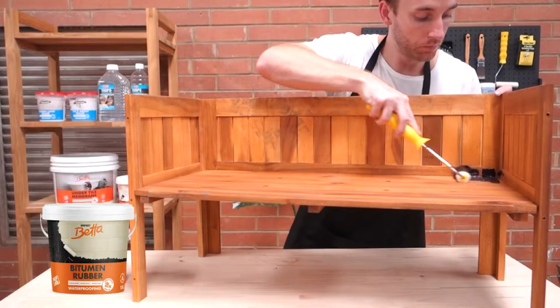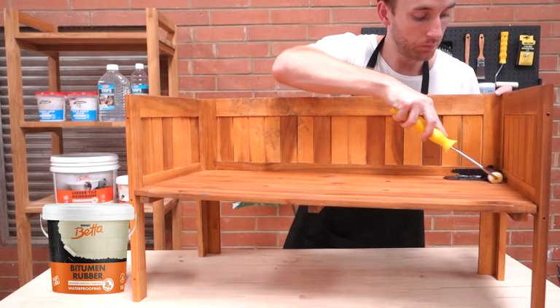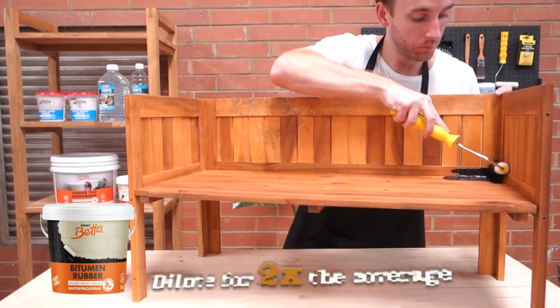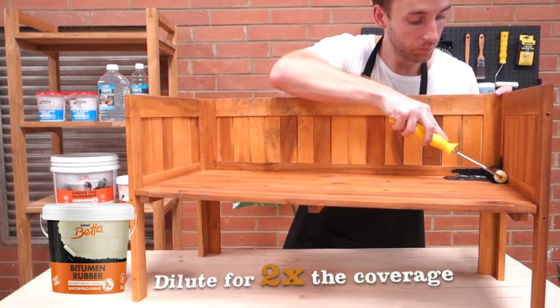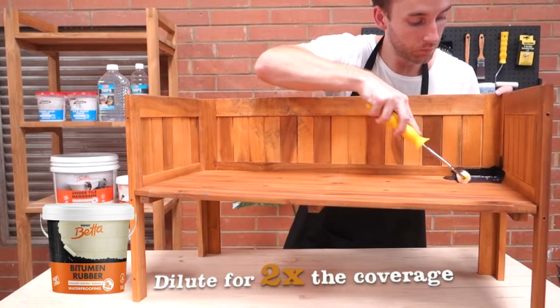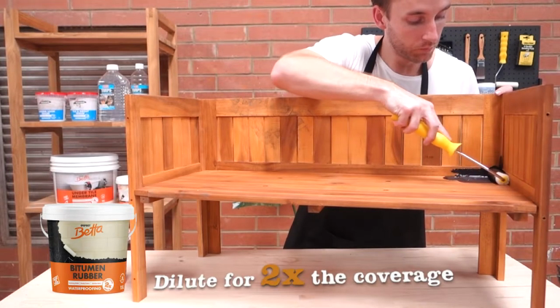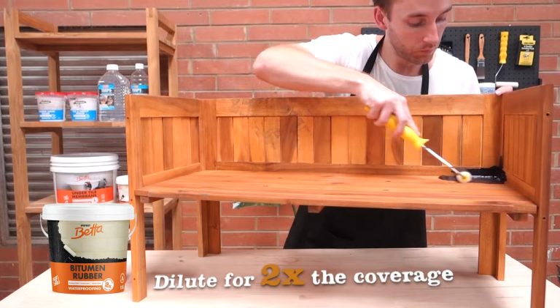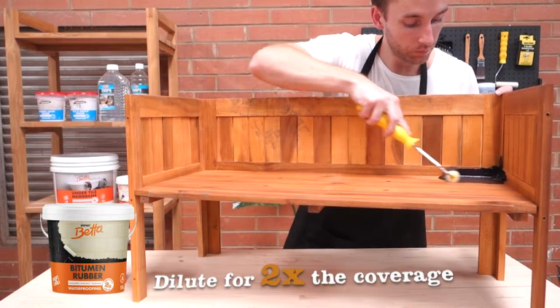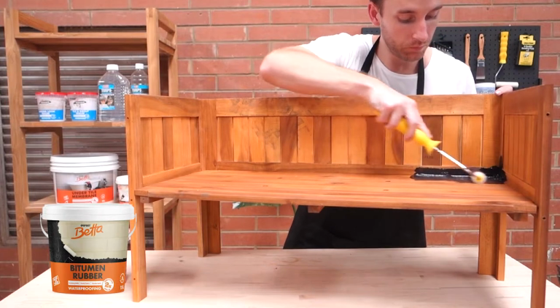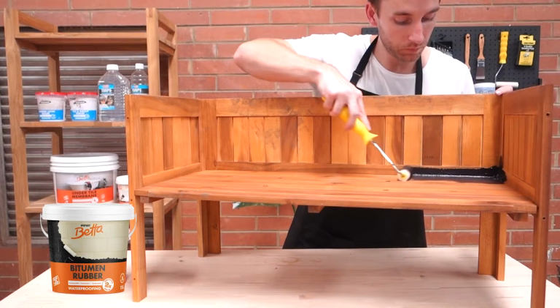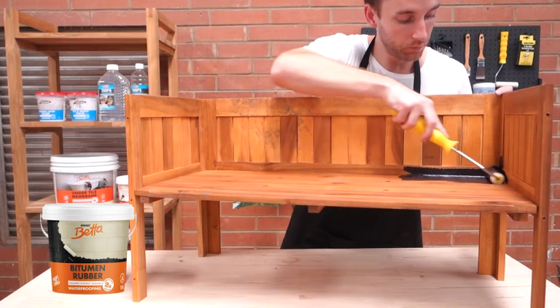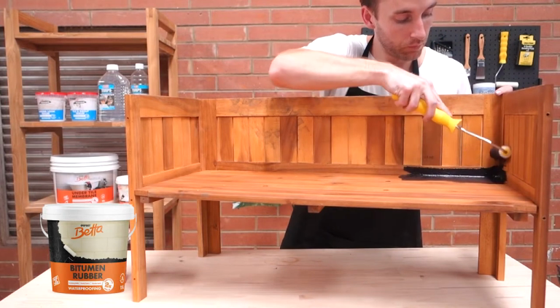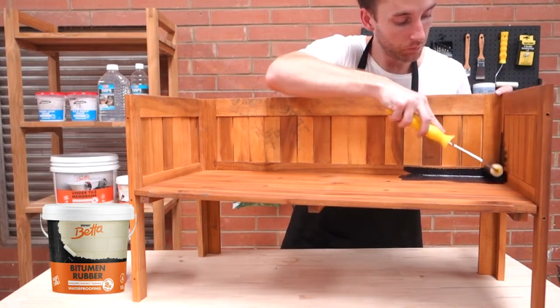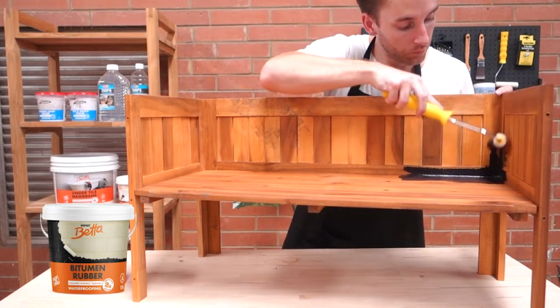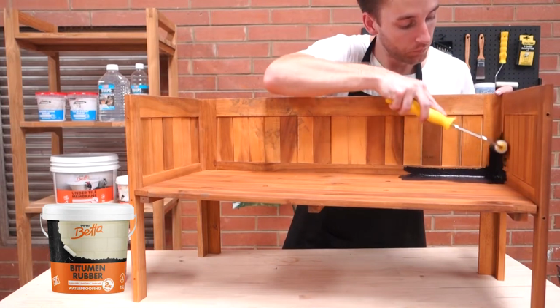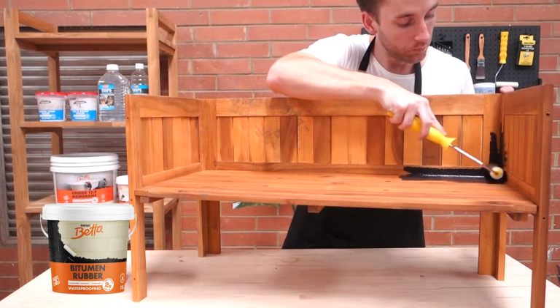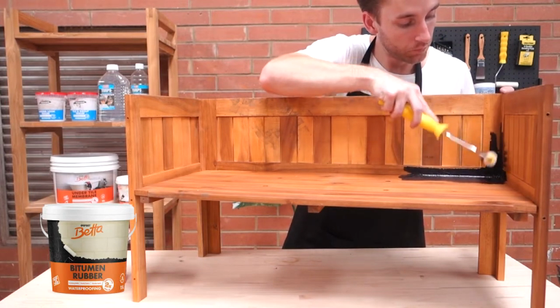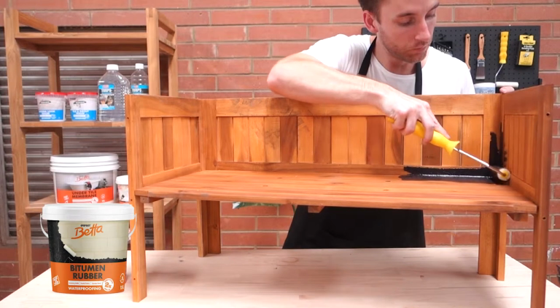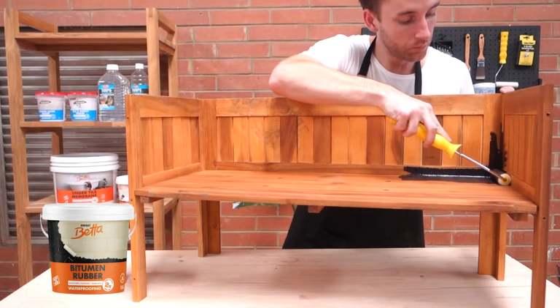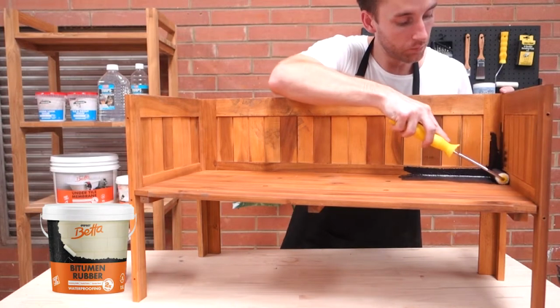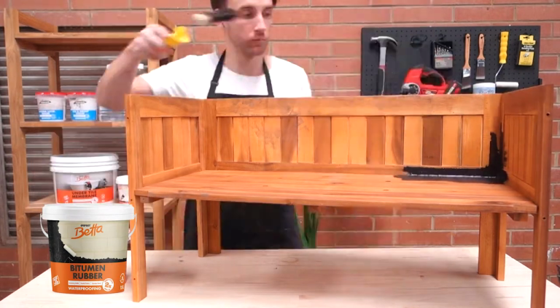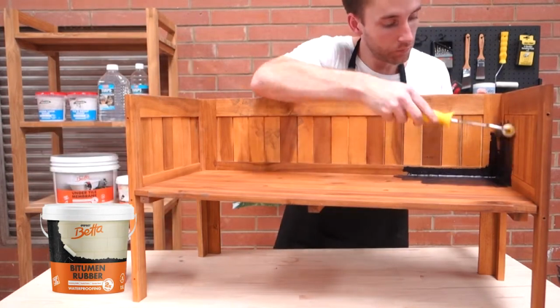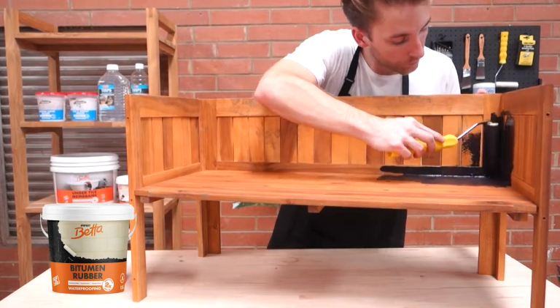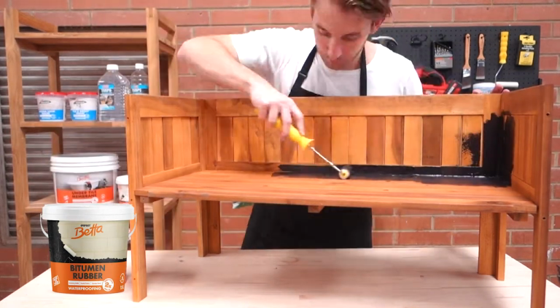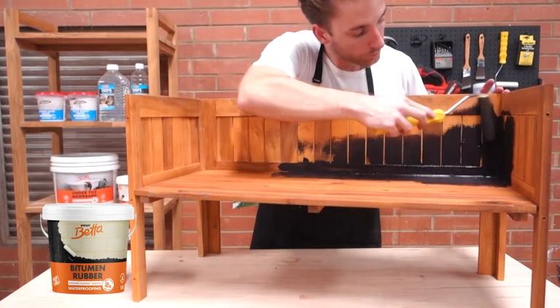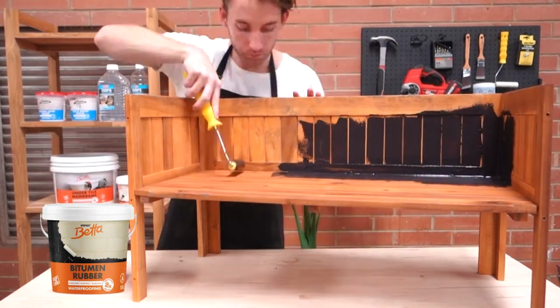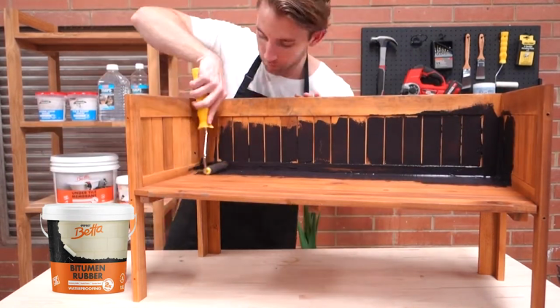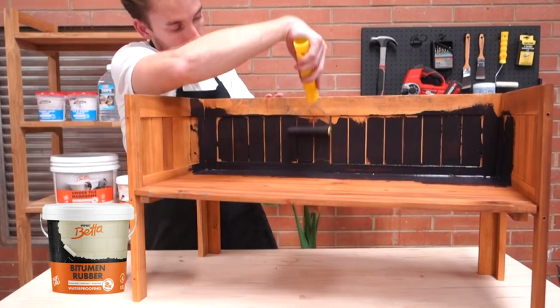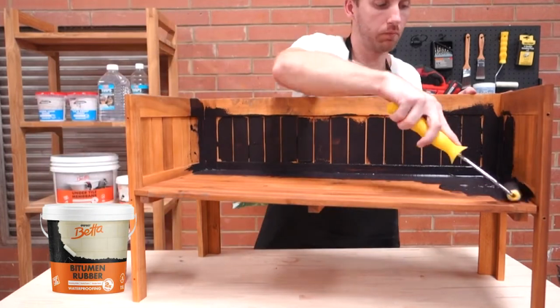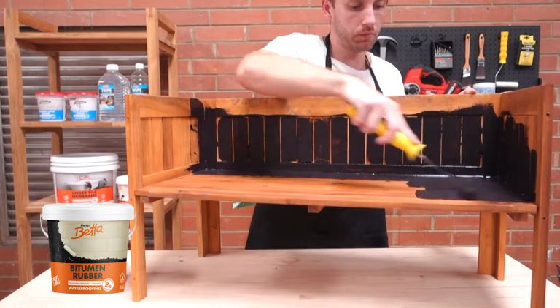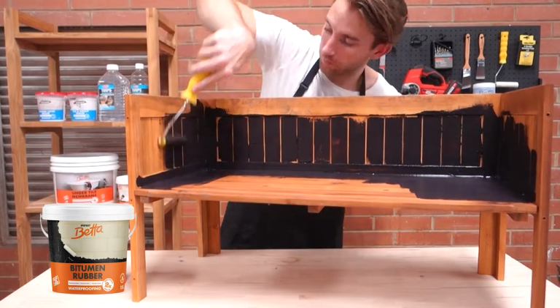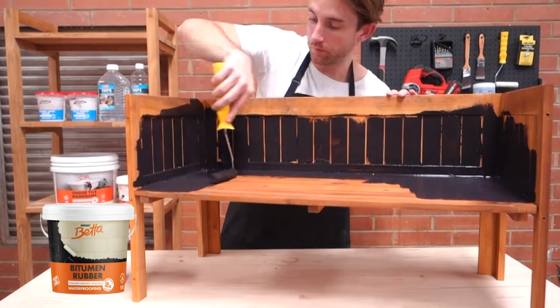Bitumen rubber can be diluted with water to make a bitumen paint for twice the coverage. A minimum of two coats is to be applied to form a dried film thickness of approximately 1.2mm. For immersed areas, apply a little bit thicker. Remember to apply subsequent coats at different directions to the previous coat.